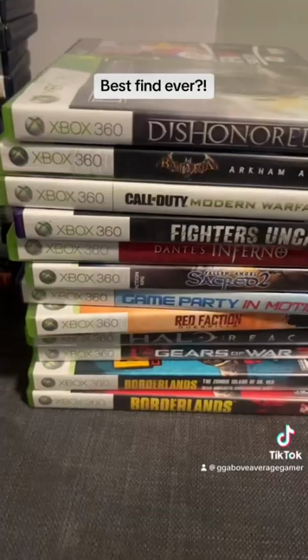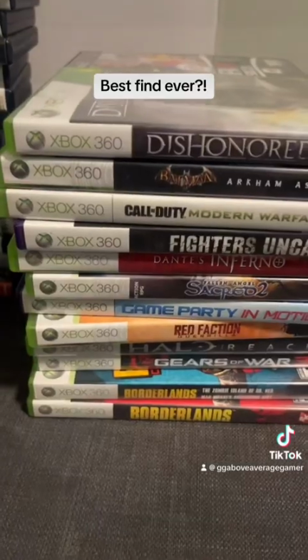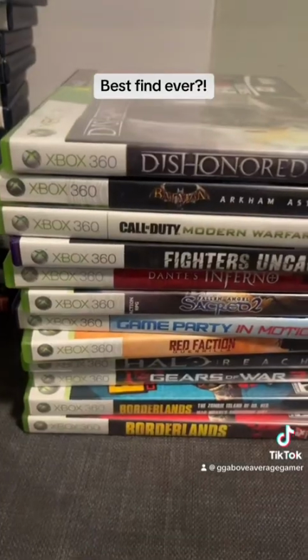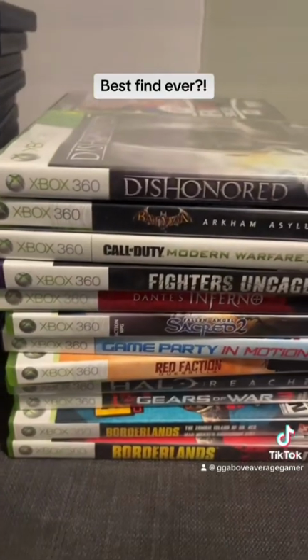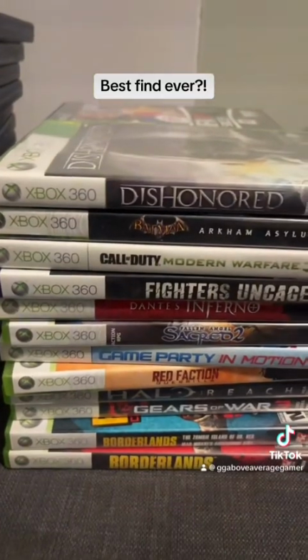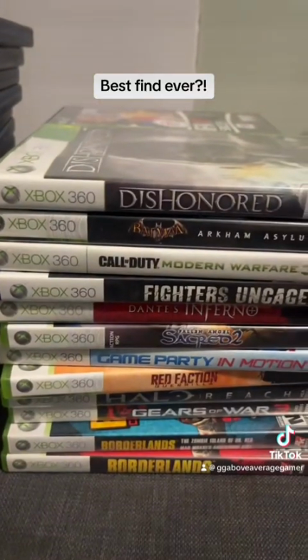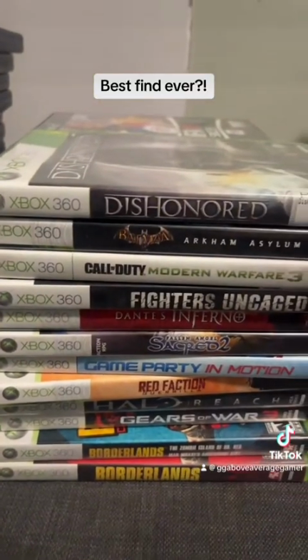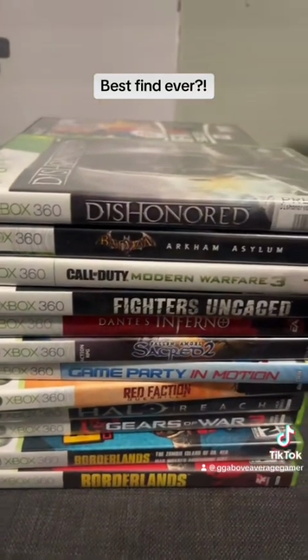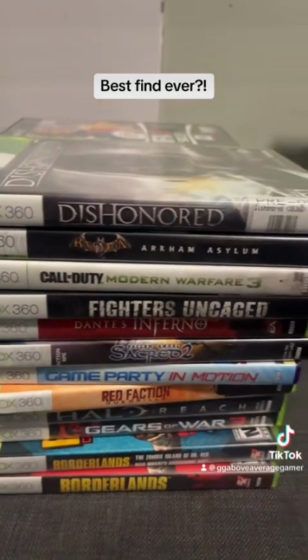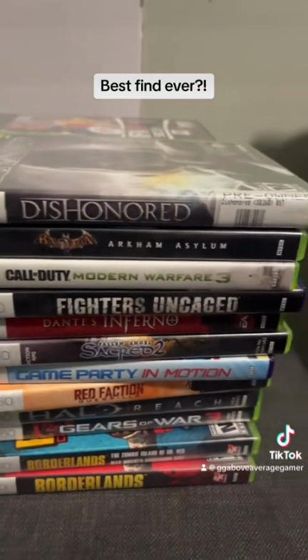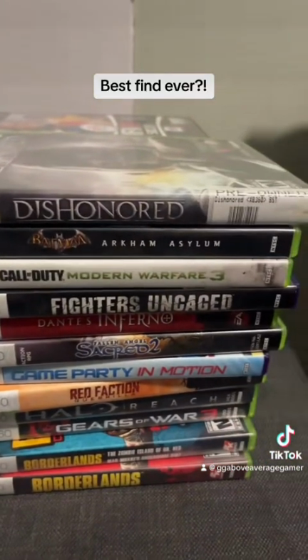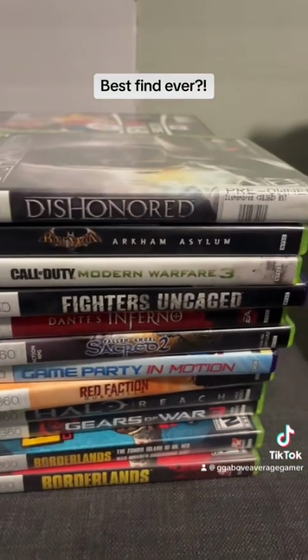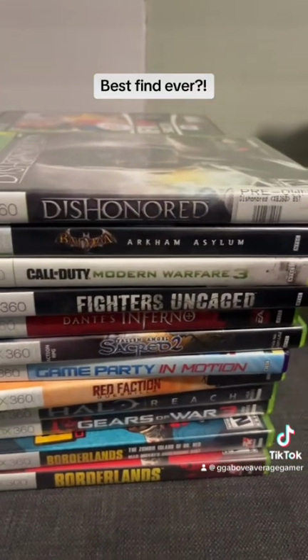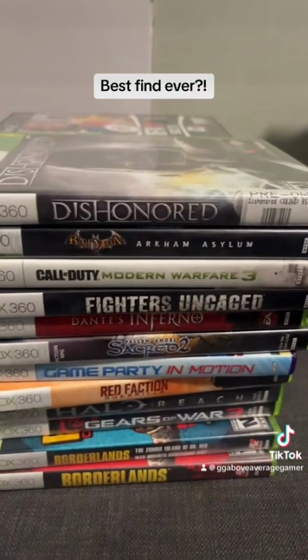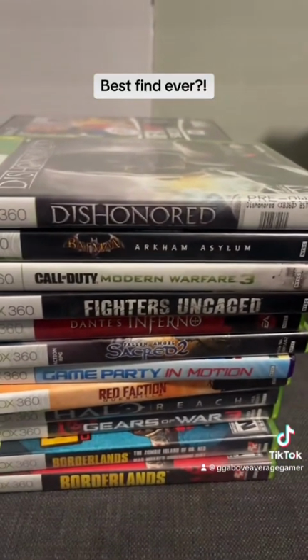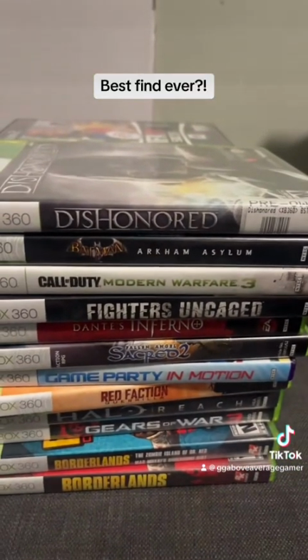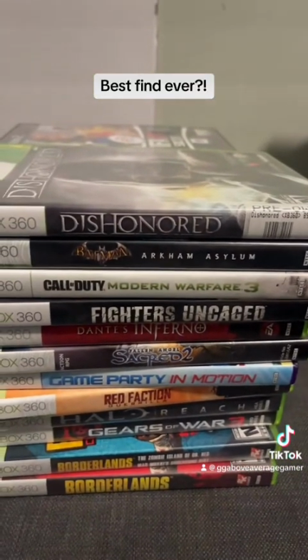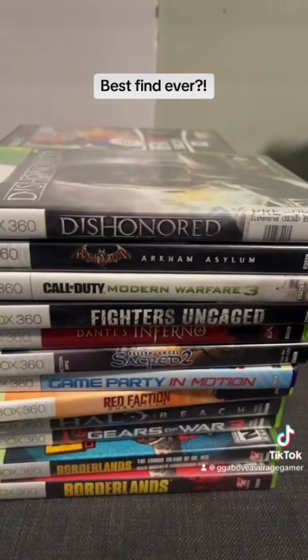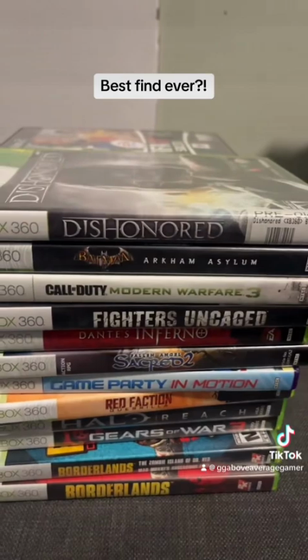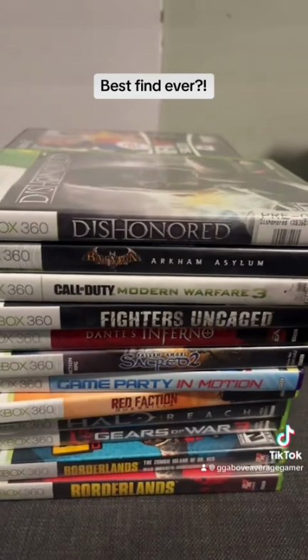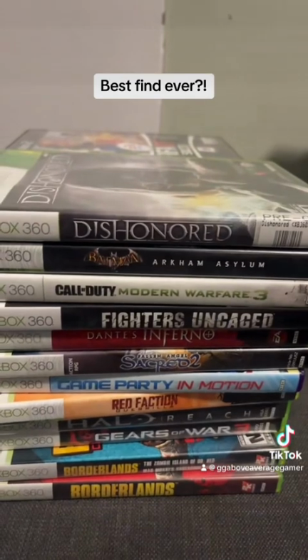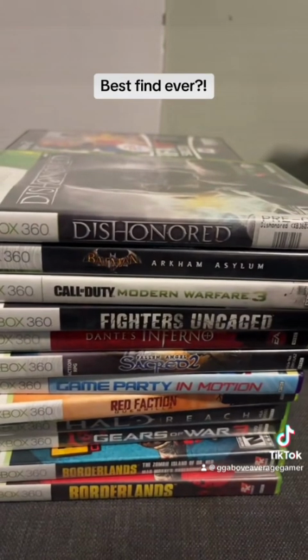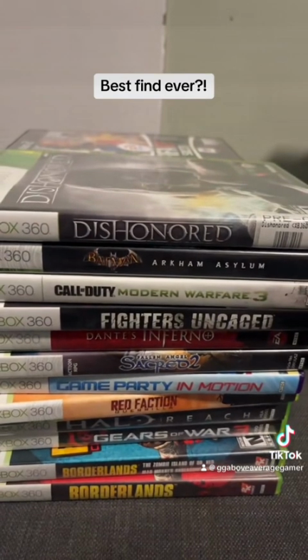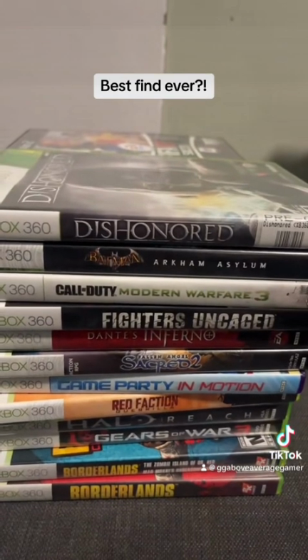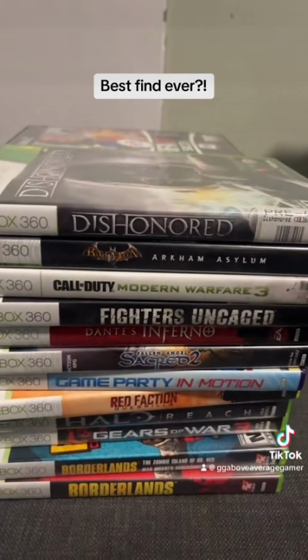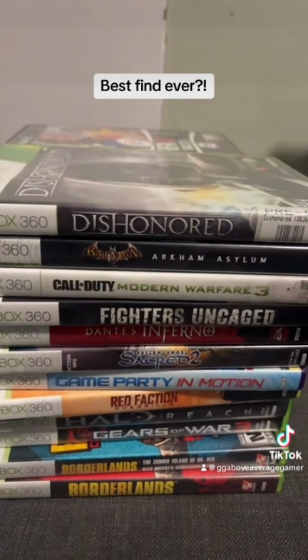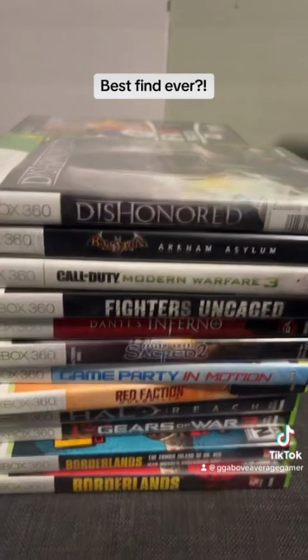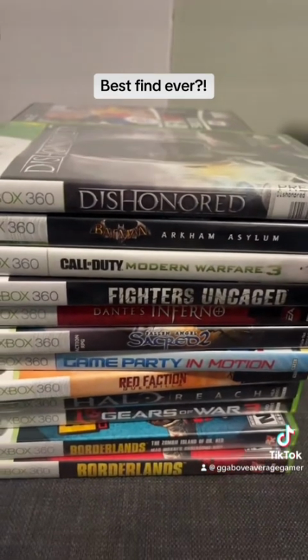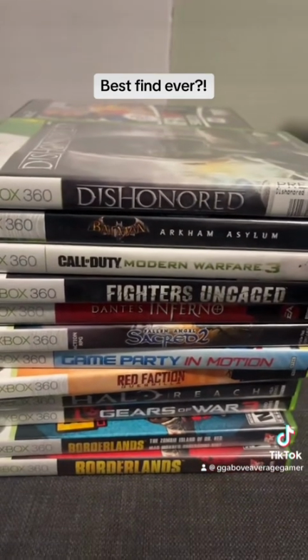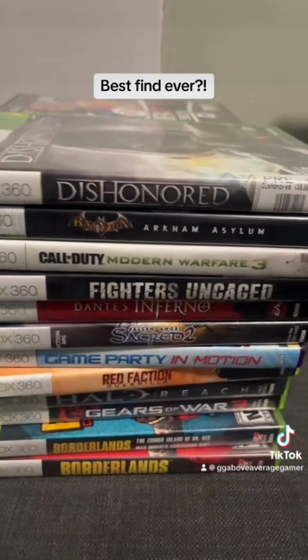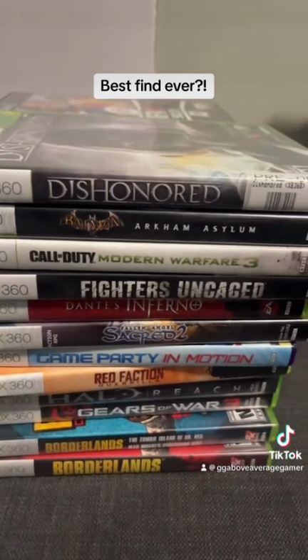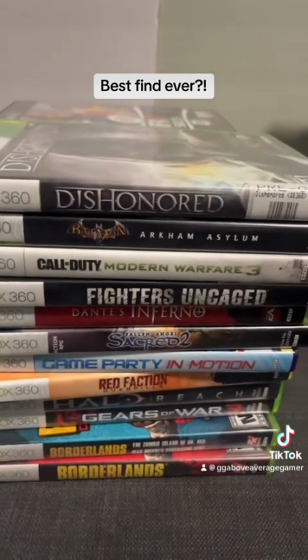Then I got a whole stack of Xbox 360 games which were actually some pretty good ones like Dante's Inferno, Dishonored, and the Borderlands games.